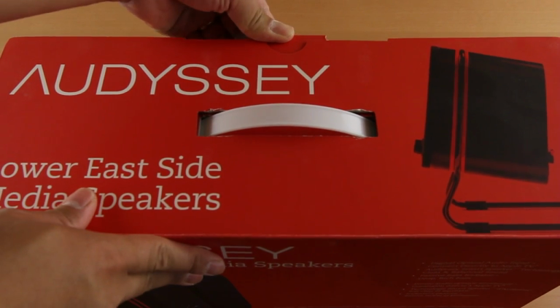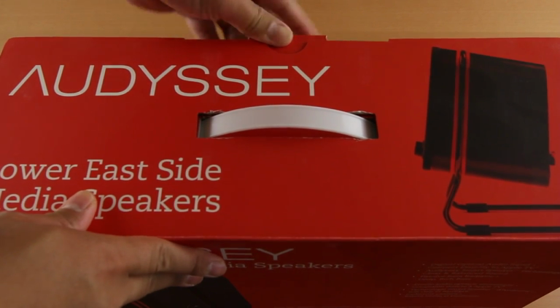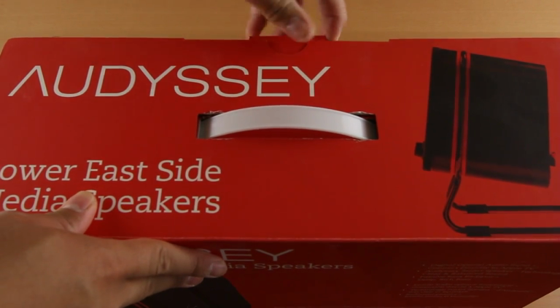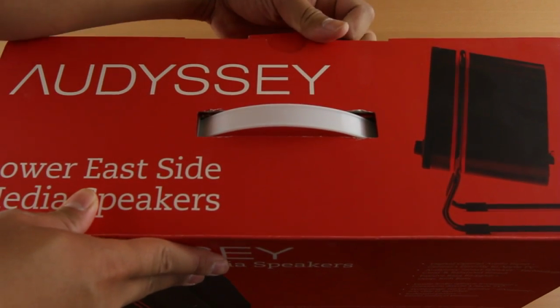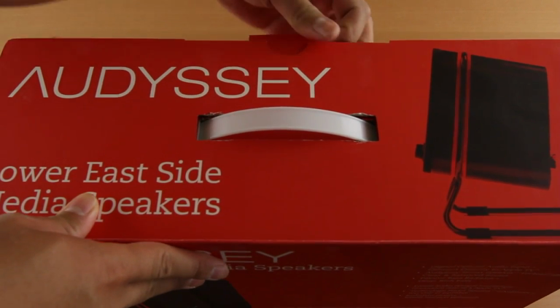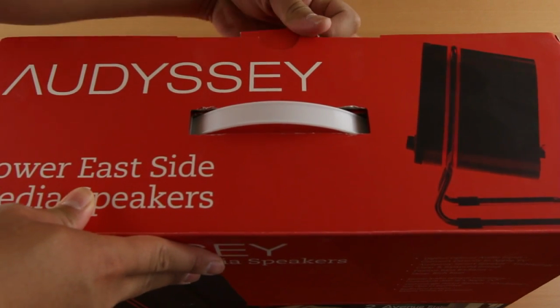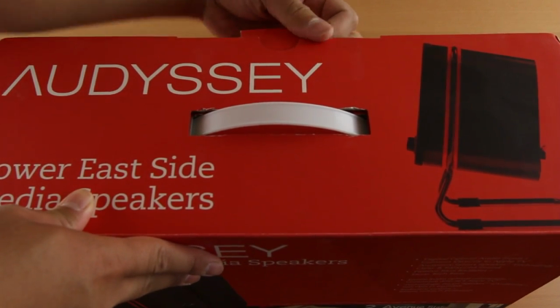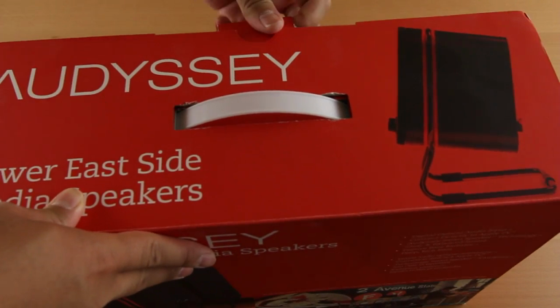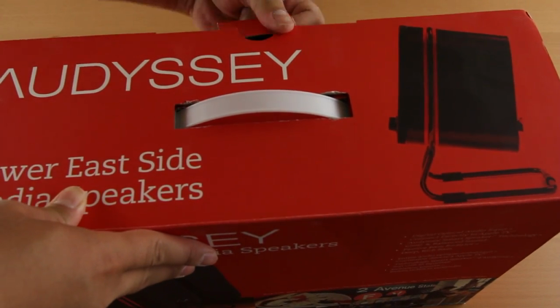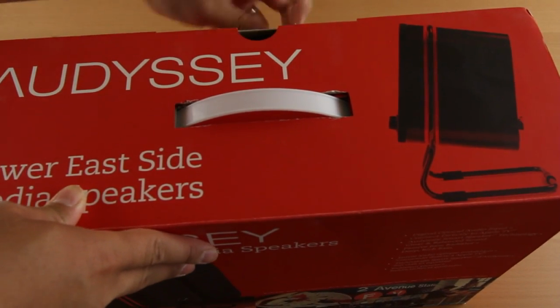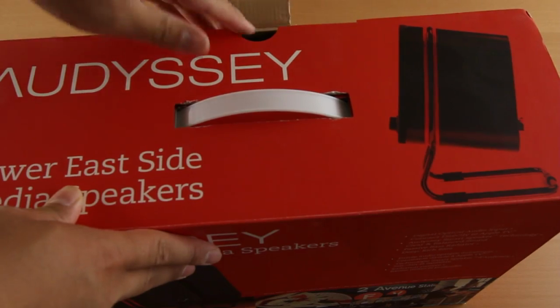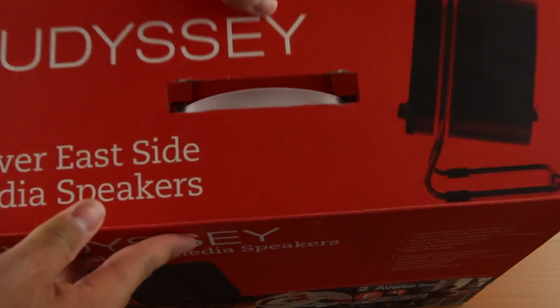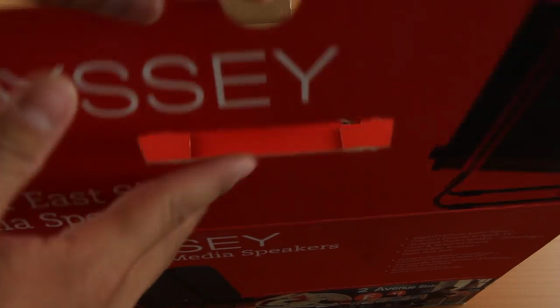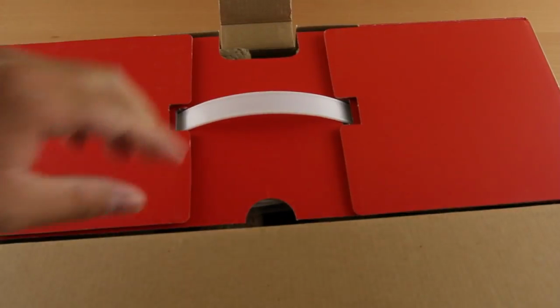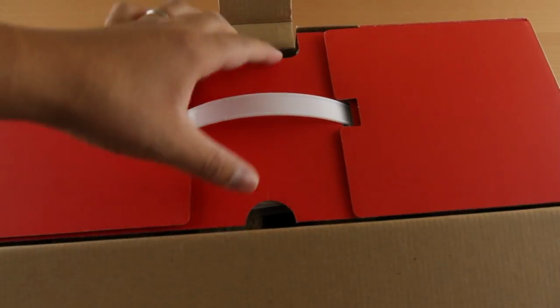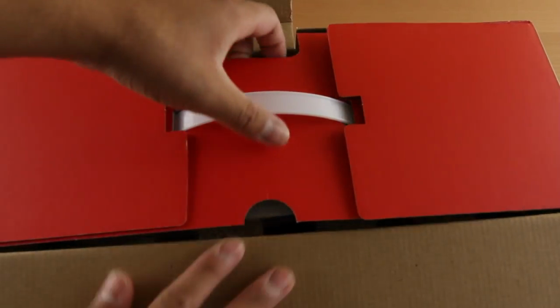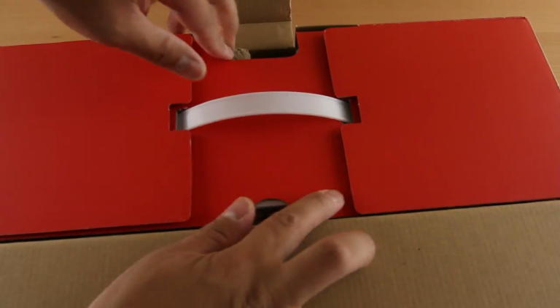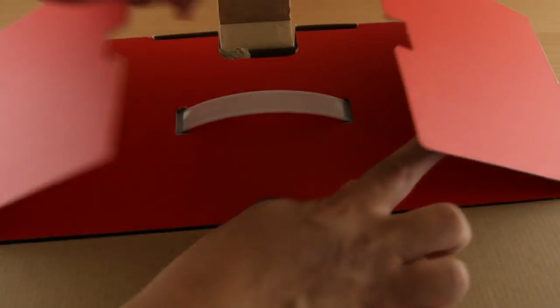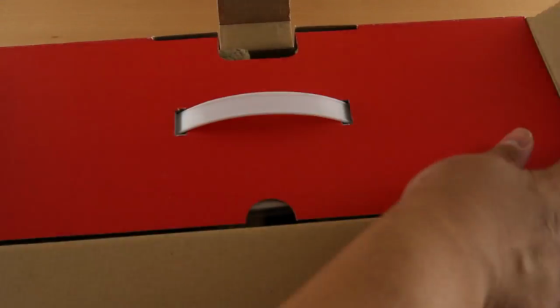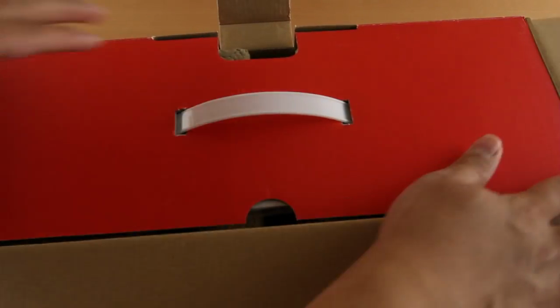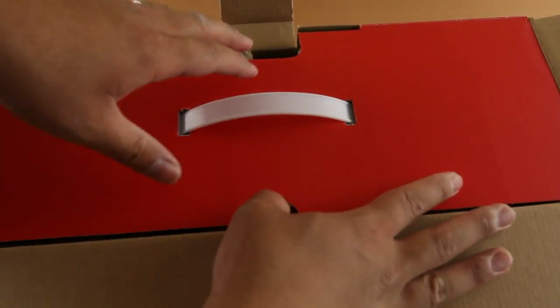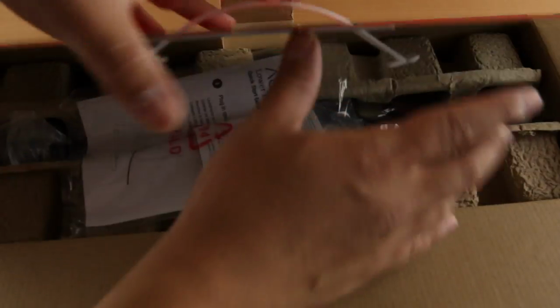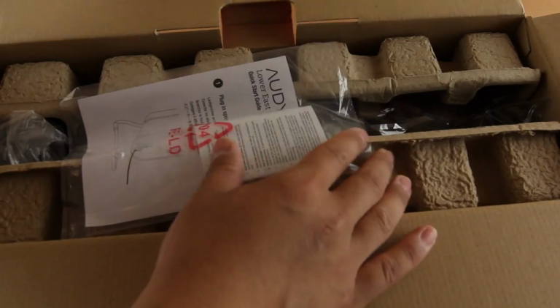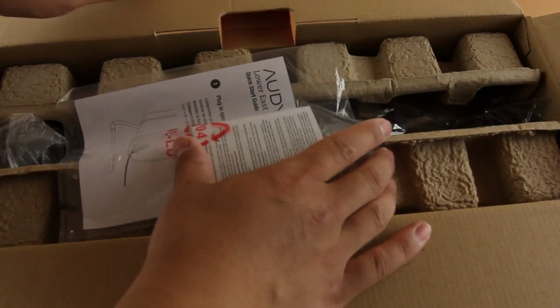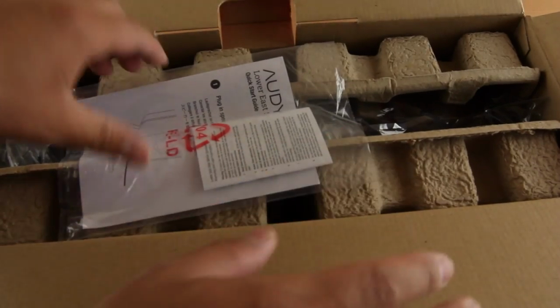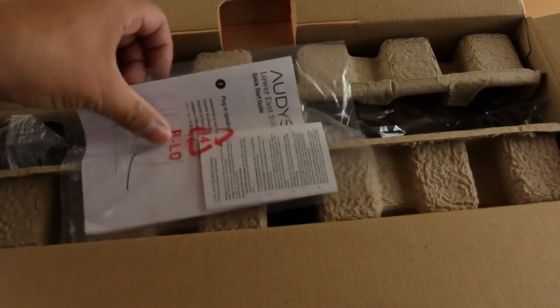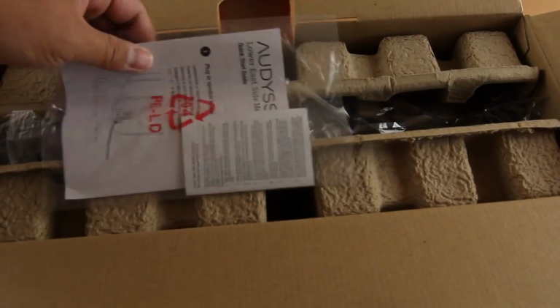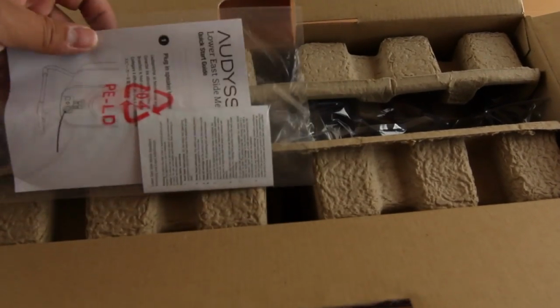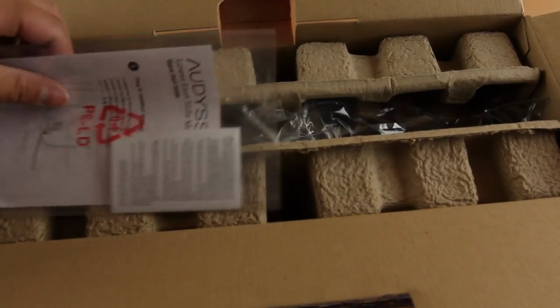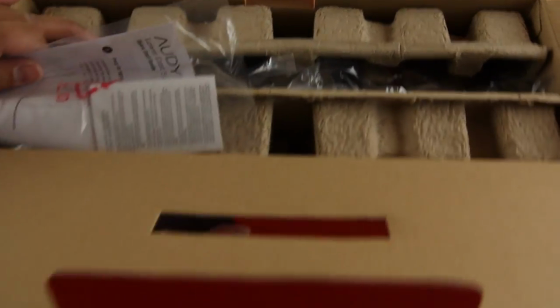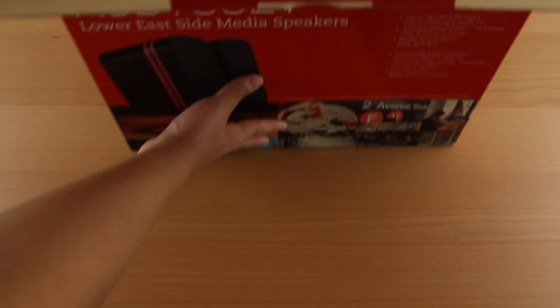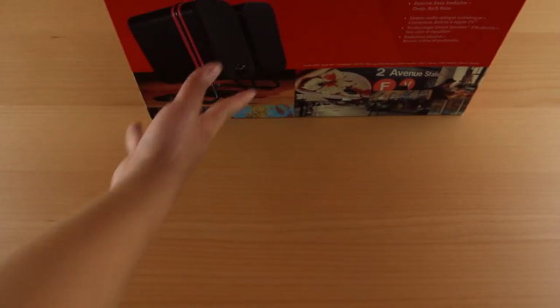I've used them for a little while now and they sound pretty awesome — you'll see some audio samples a little bit later in the video. But Odyssey likes to keep things simple, so the packaging and all the stuff included was kind of limited.